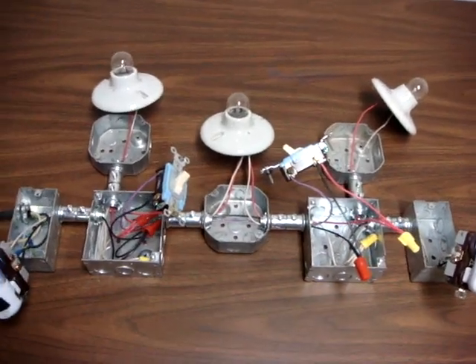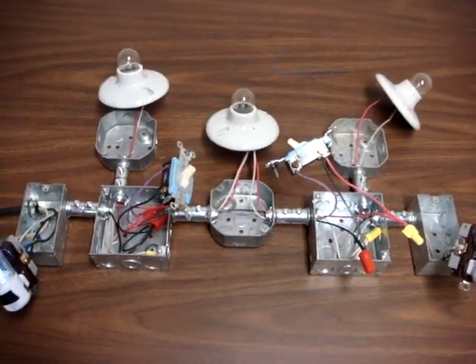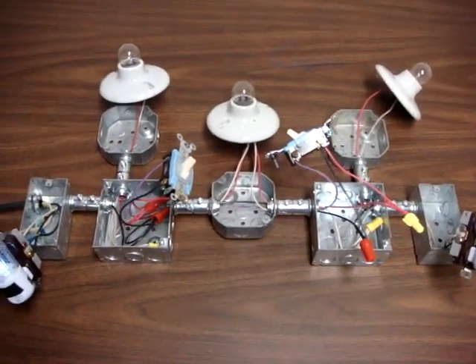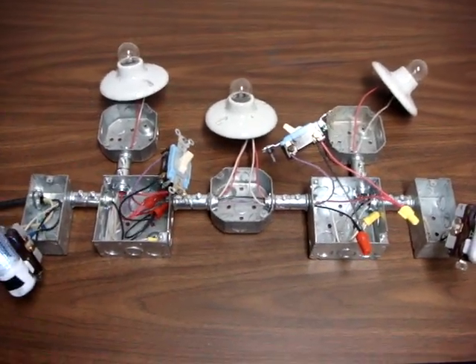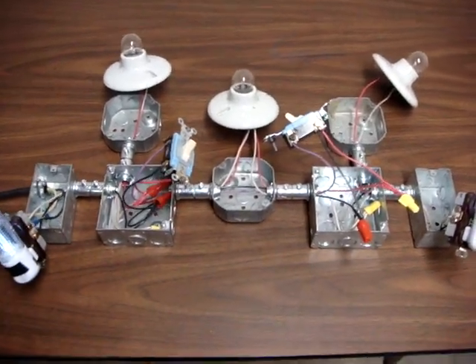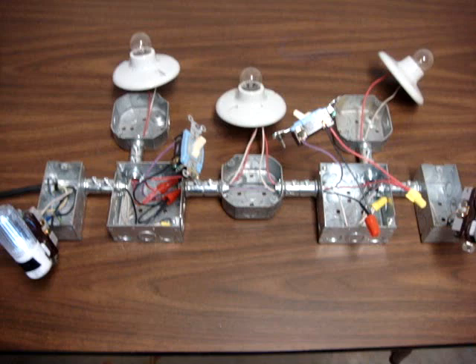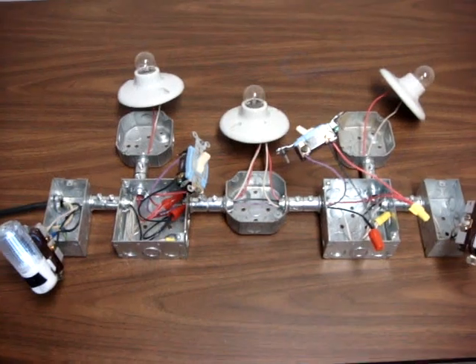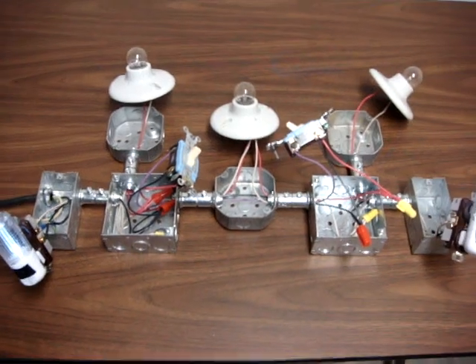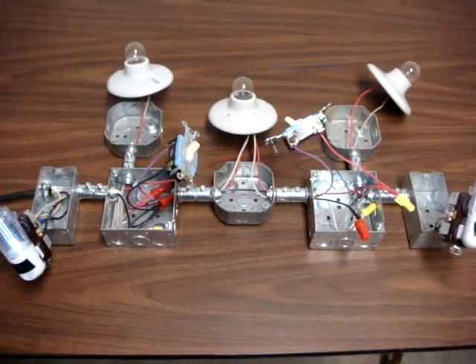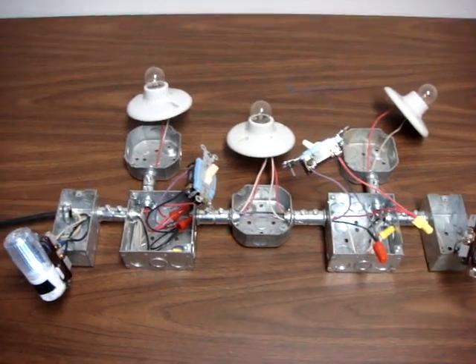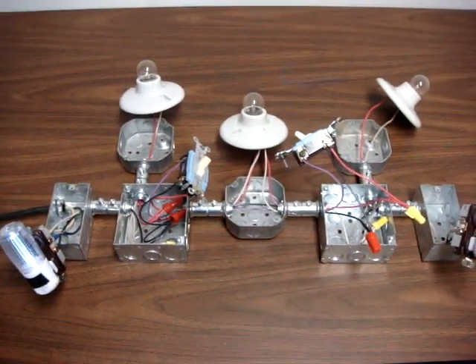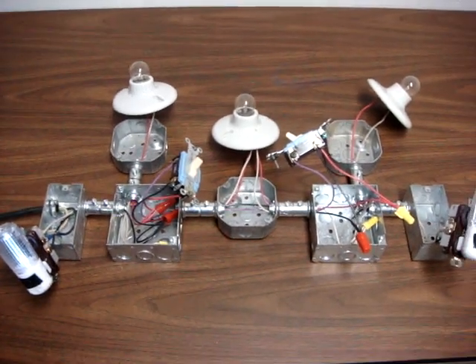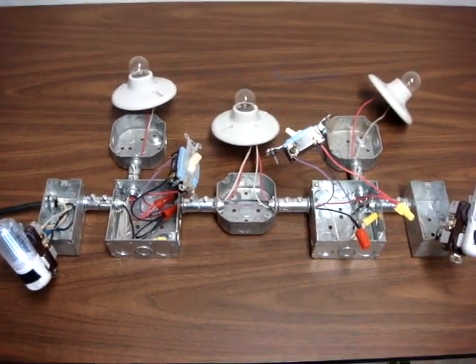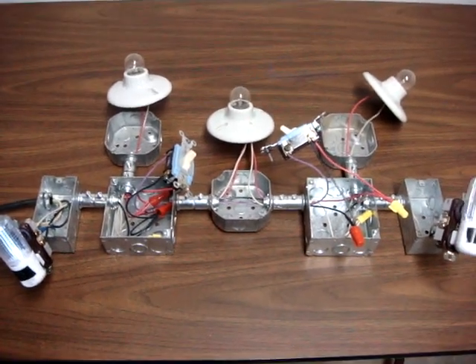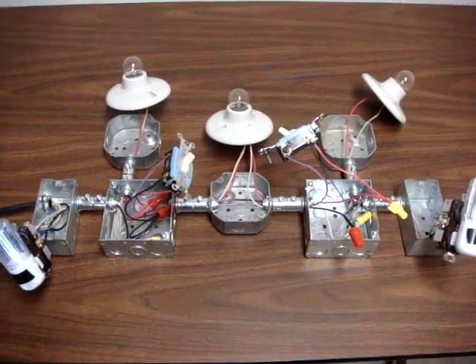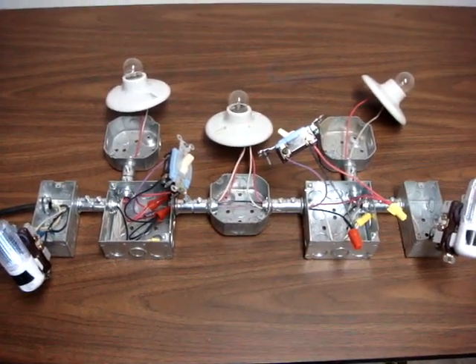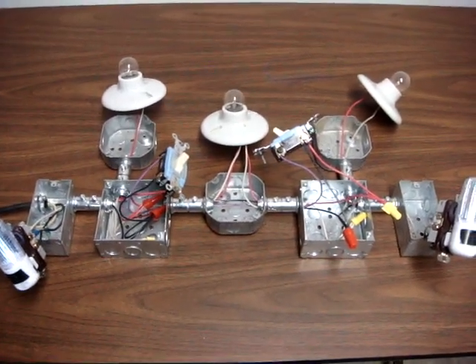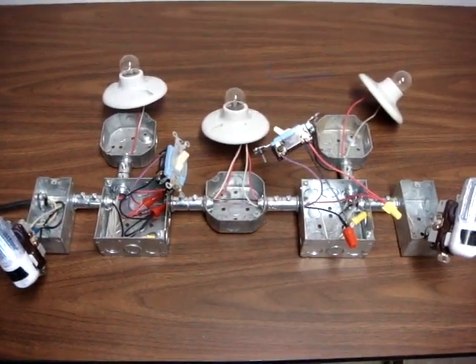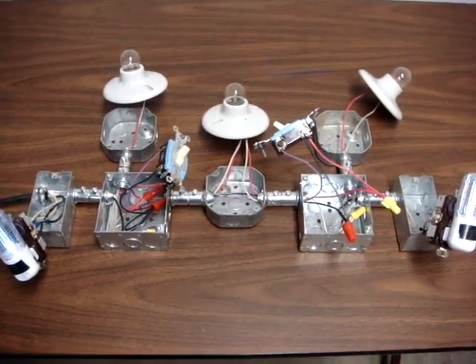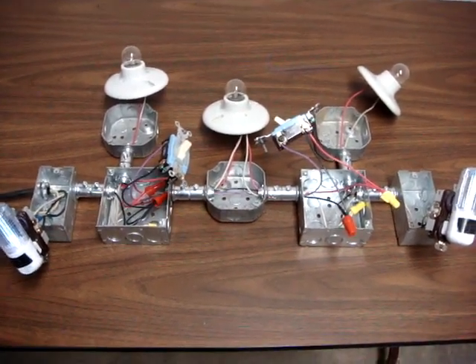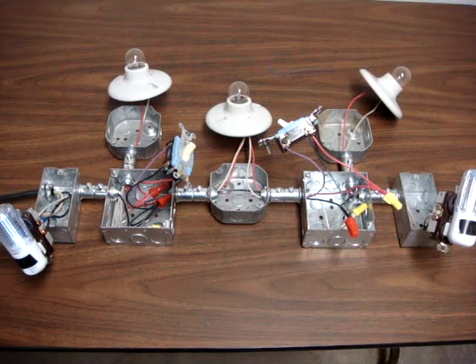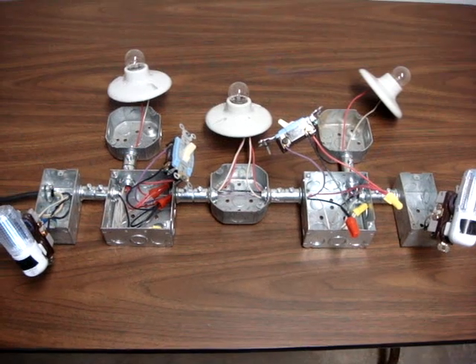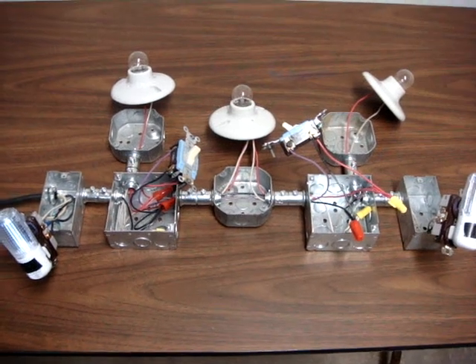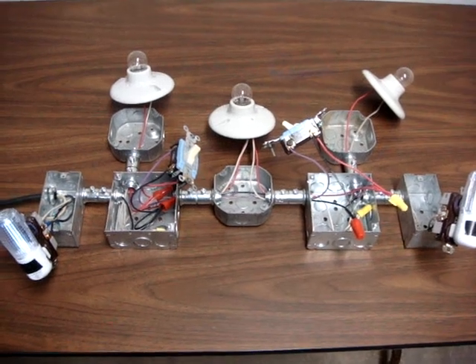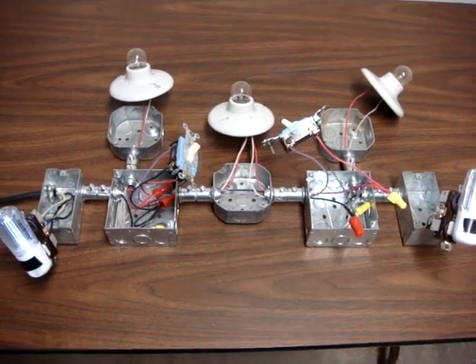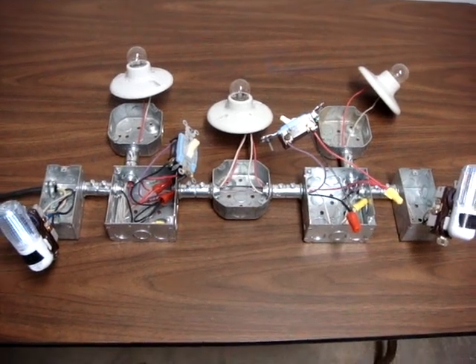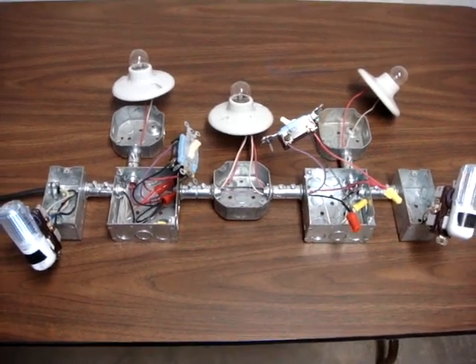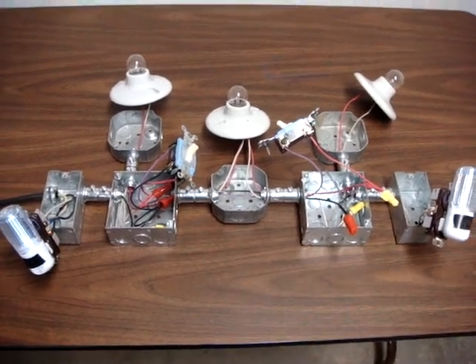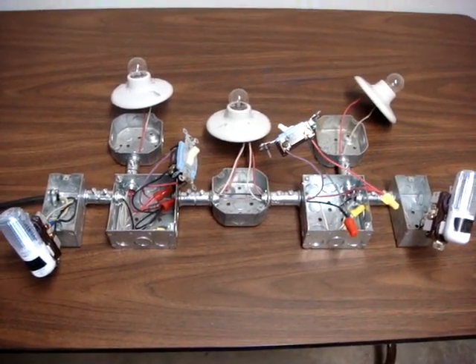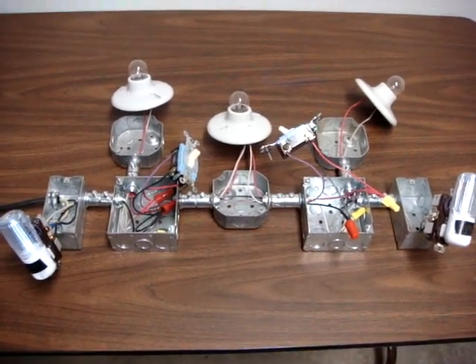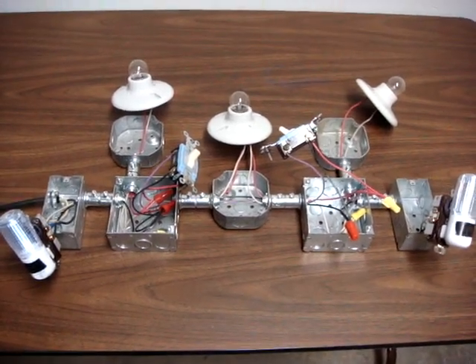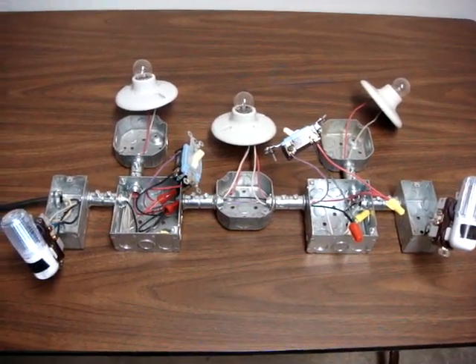You can see more about this switching arrangement by visiting sparkyjohn.com — s-p-a-r-k-y-j-o-h-n dot com.